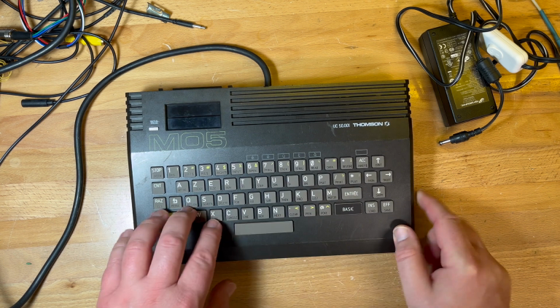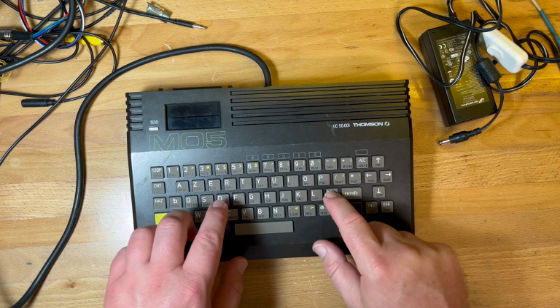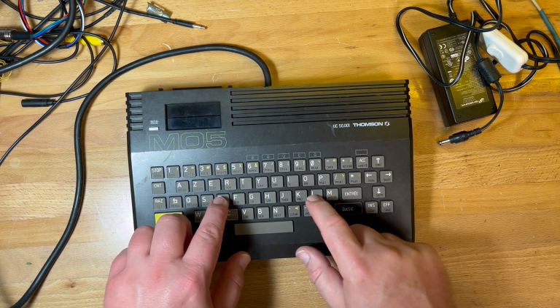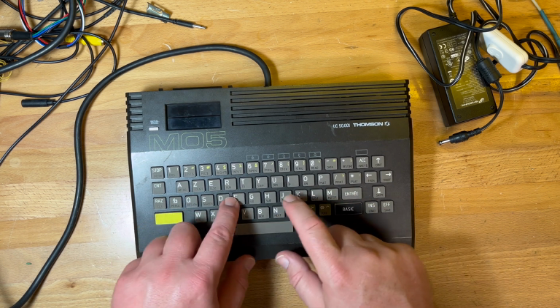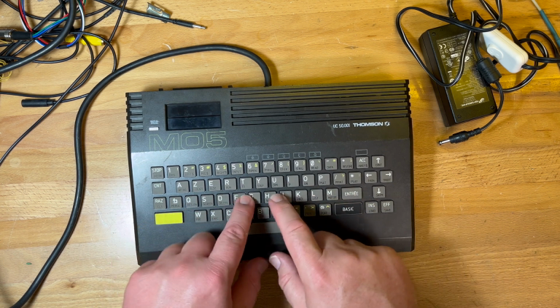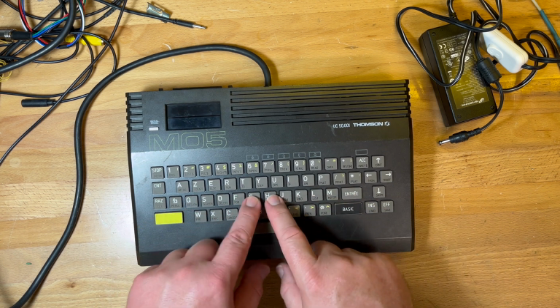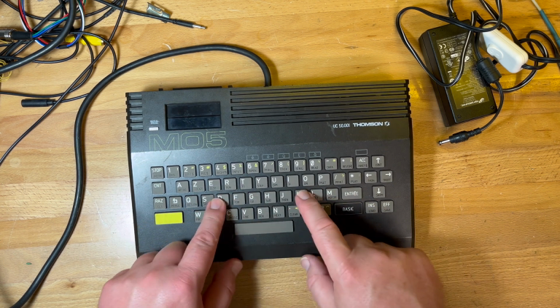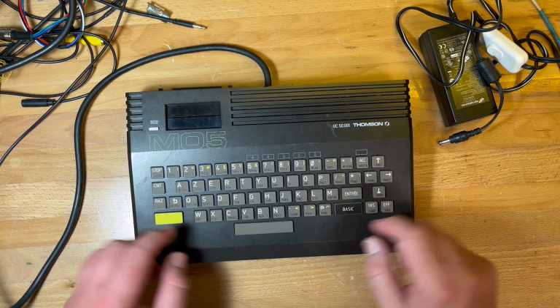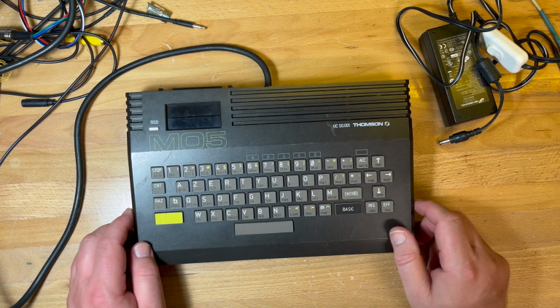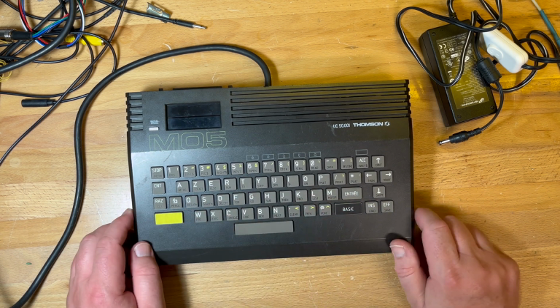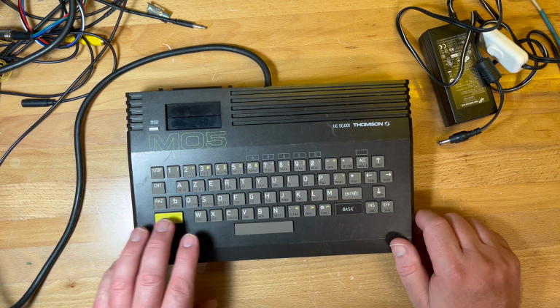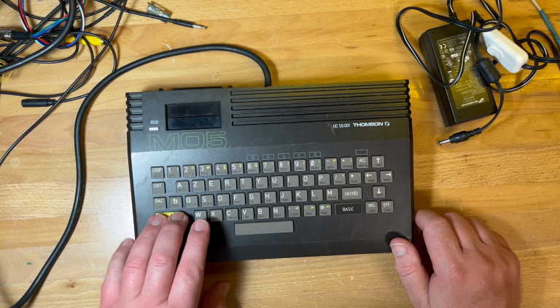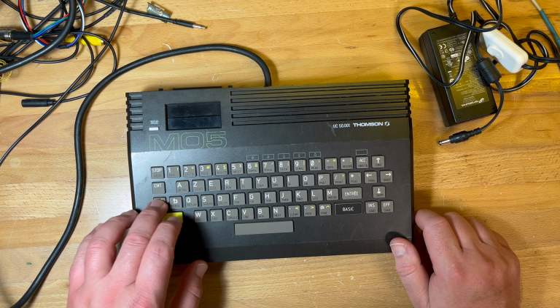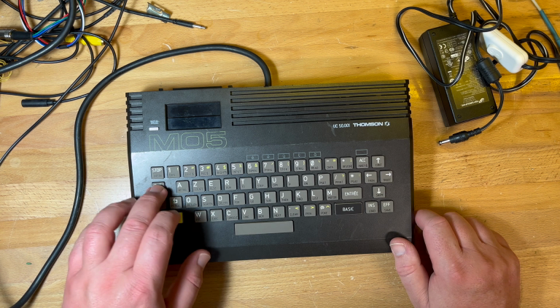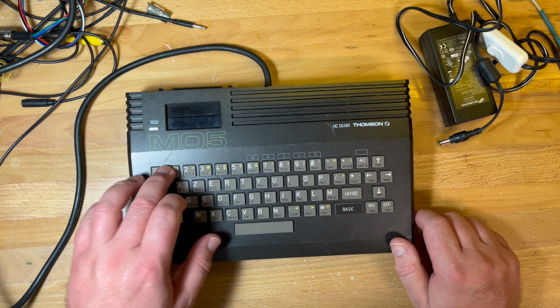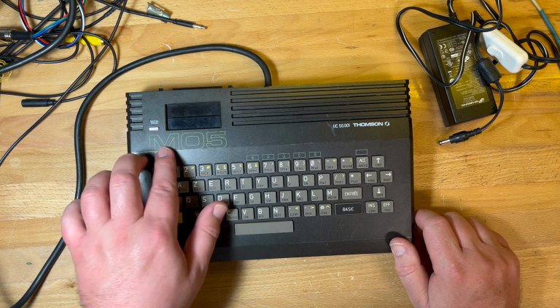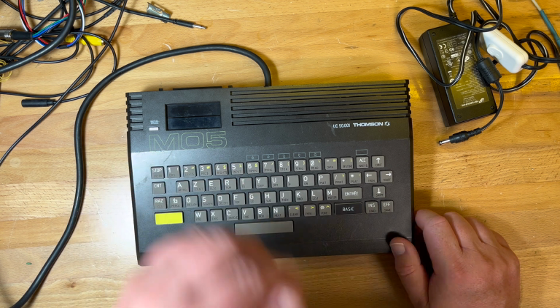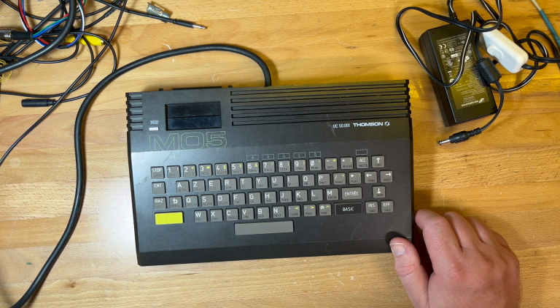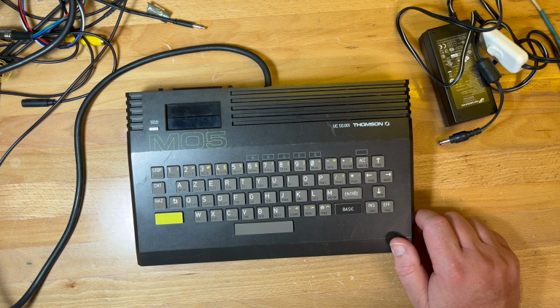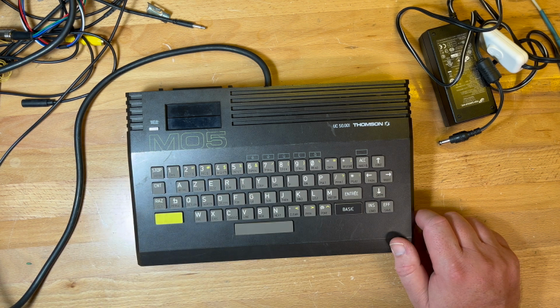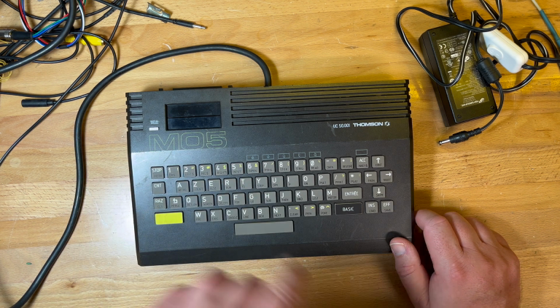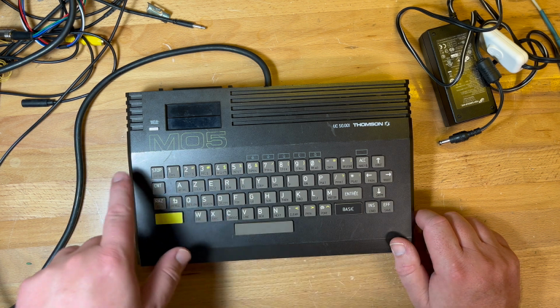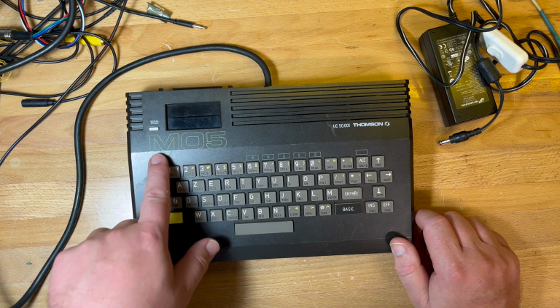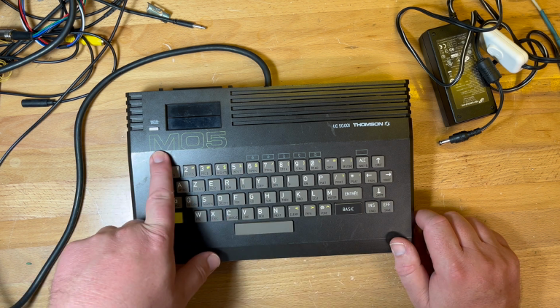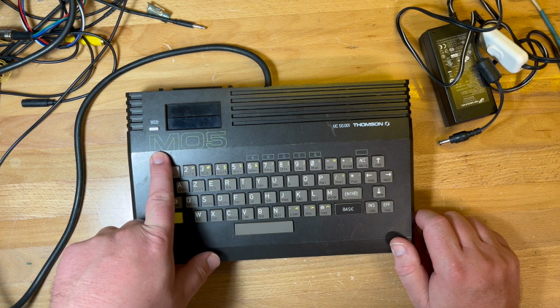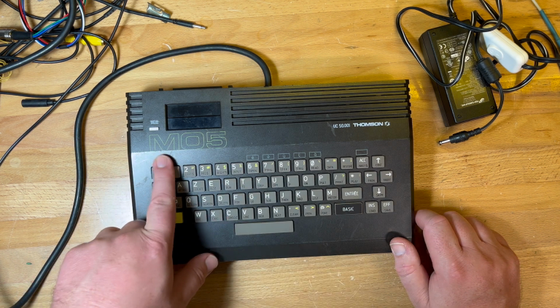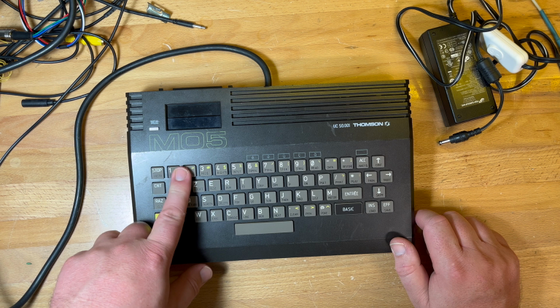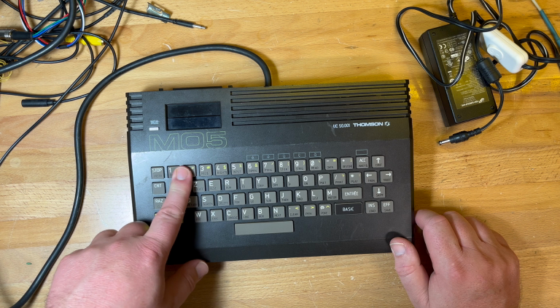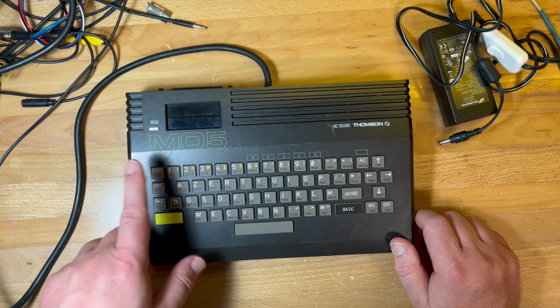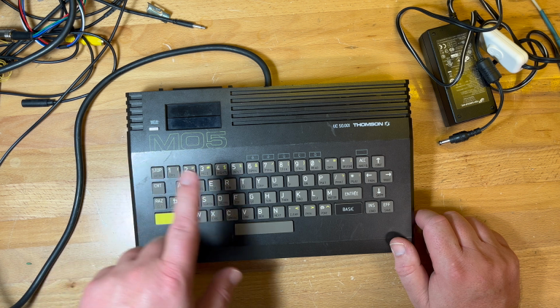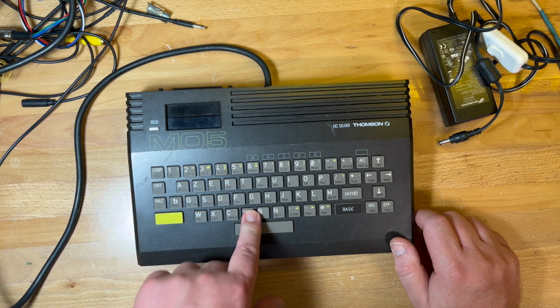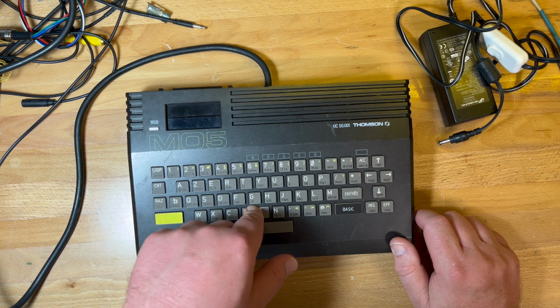It's got a spectrum-like keyboard. Apparently it was designed as a cut-down version of the TO series from Thomson. It uses the 6809 processor,